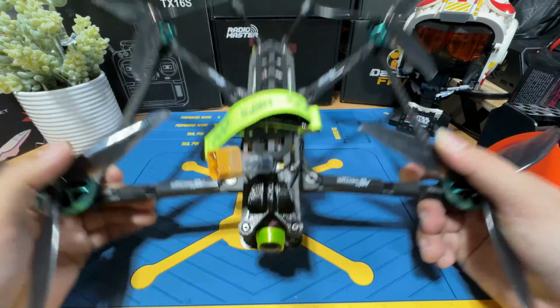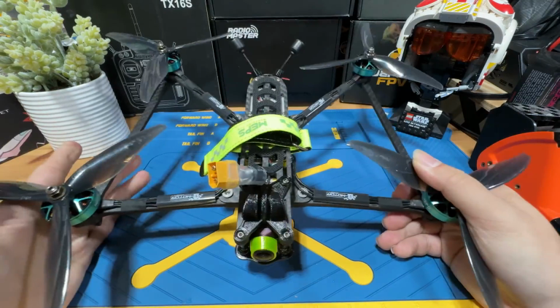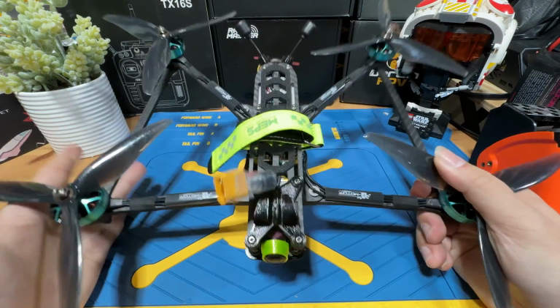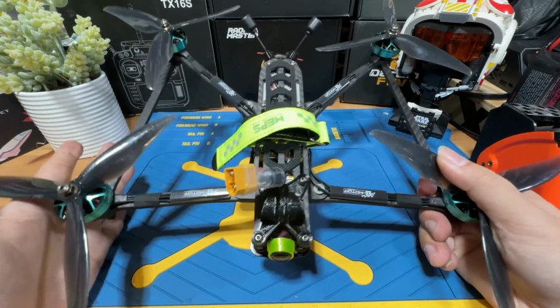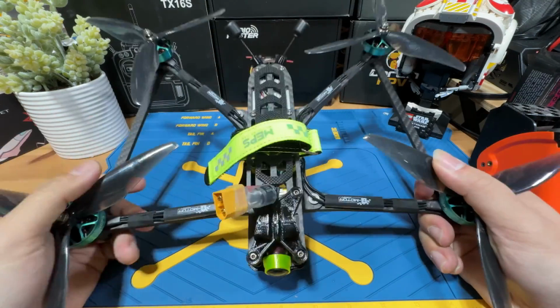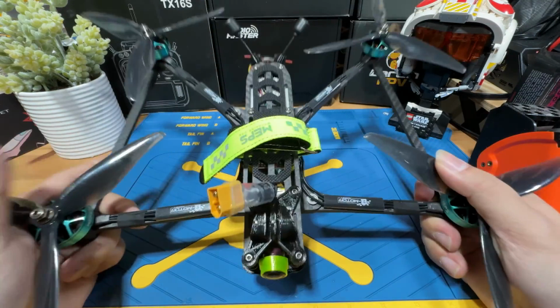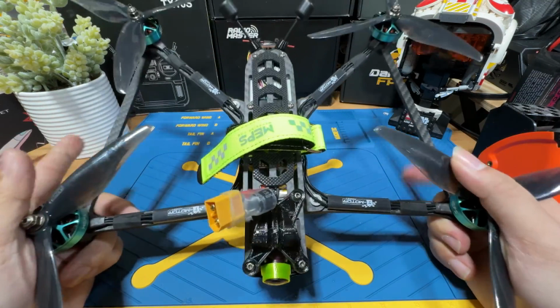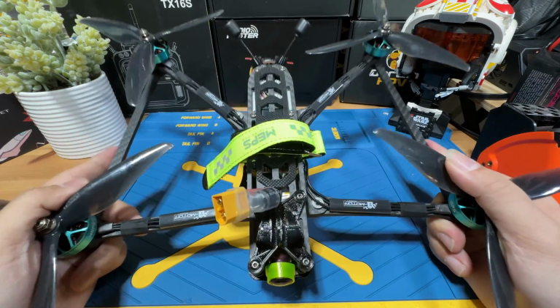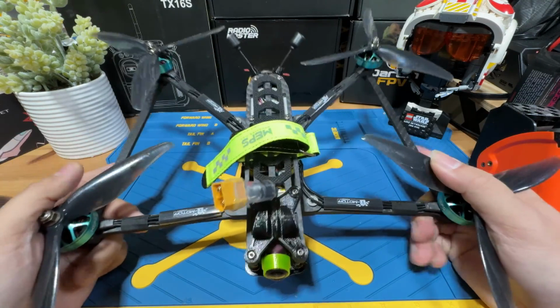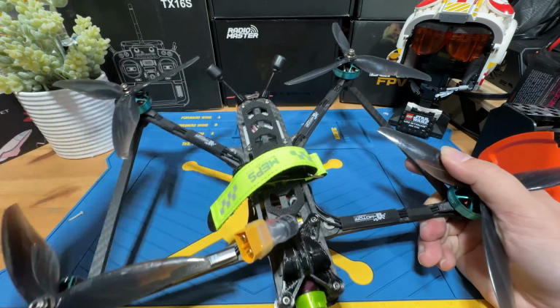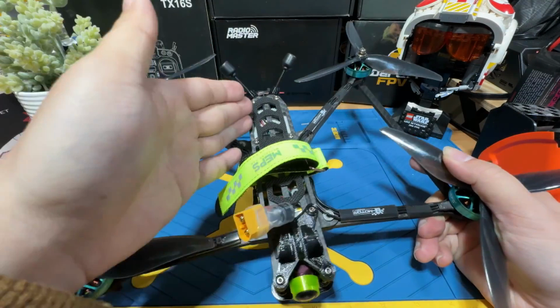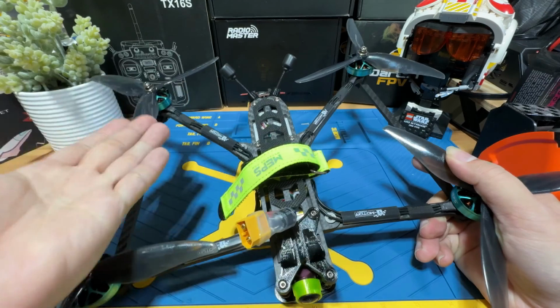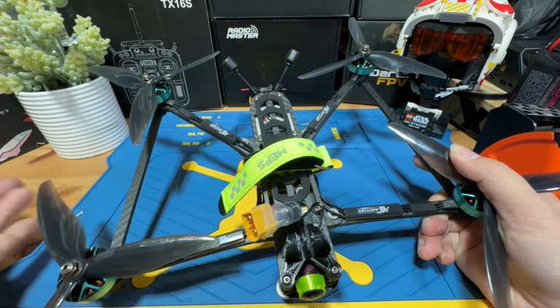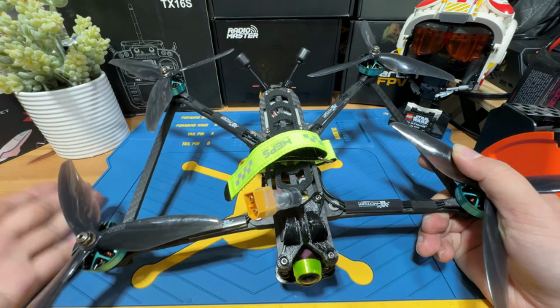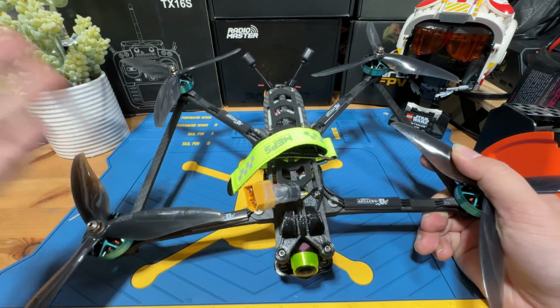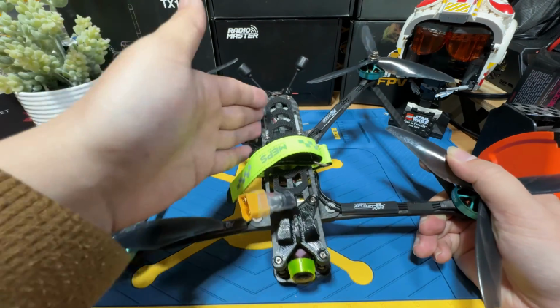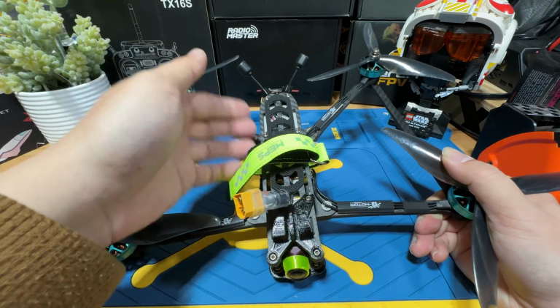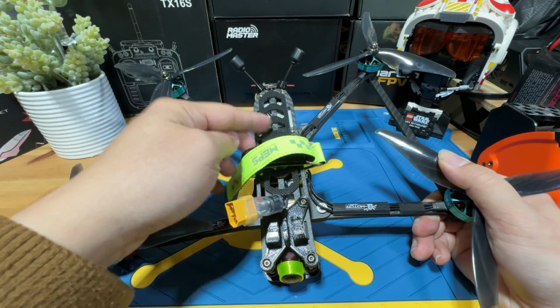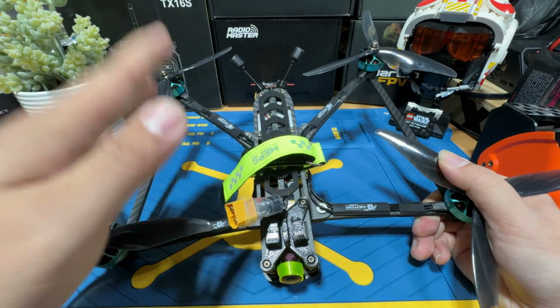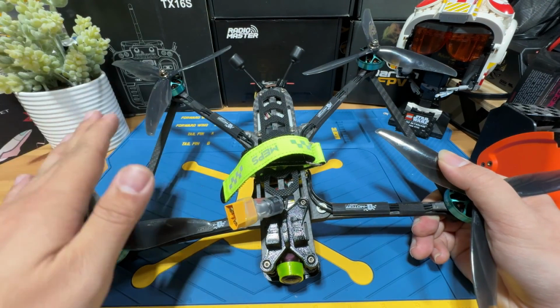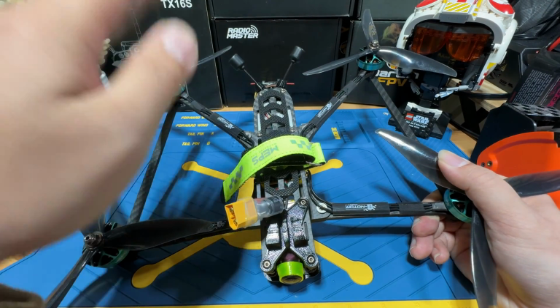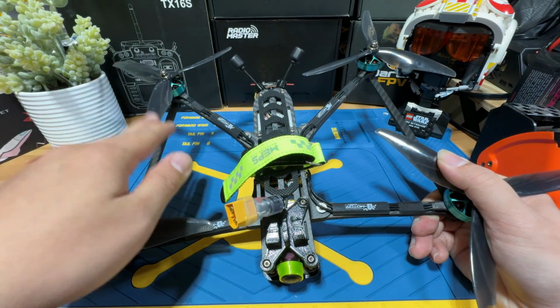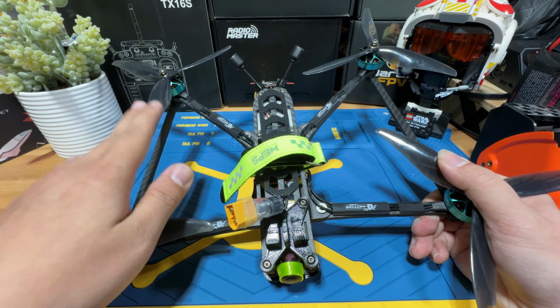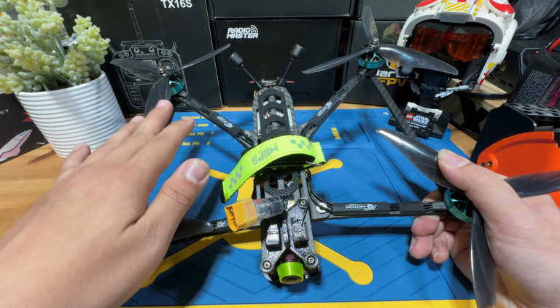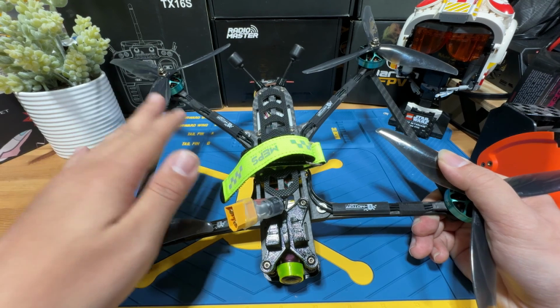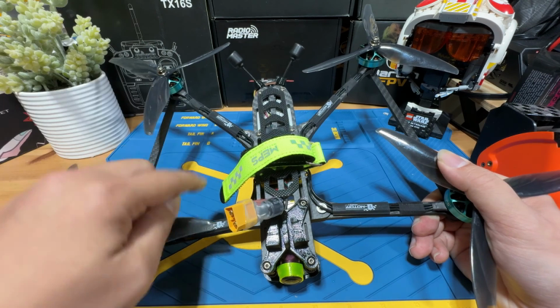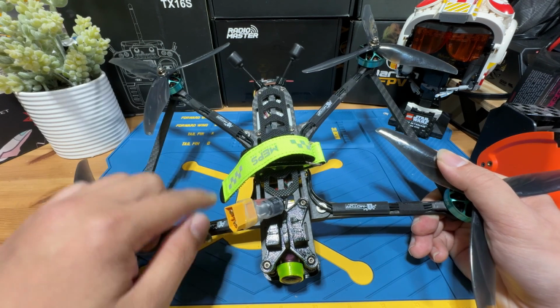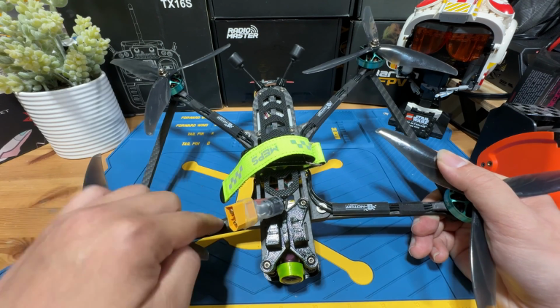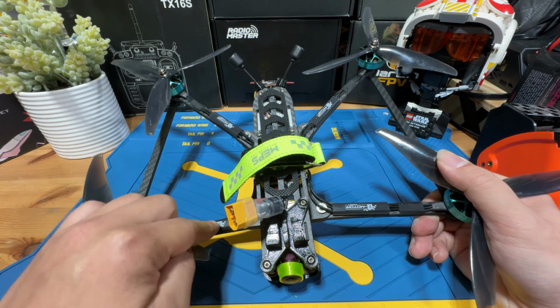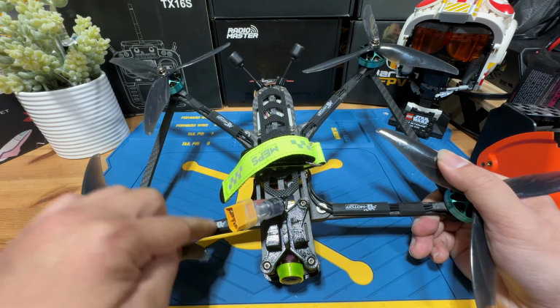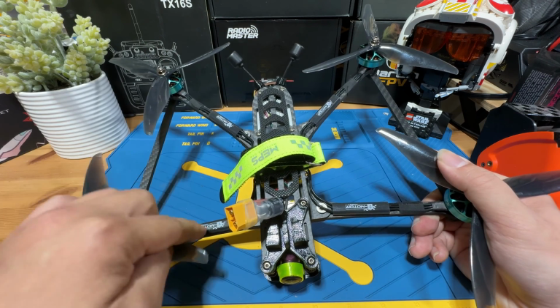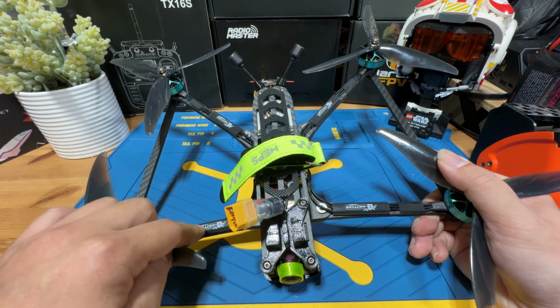Today we will be building a 7-inch long-range FPV drone. The frame is going to be the HGLRC Recon 7 Pro long-range frame. I think this is one of the budget-friendly and at the same time good quality frames that you can get on the market.